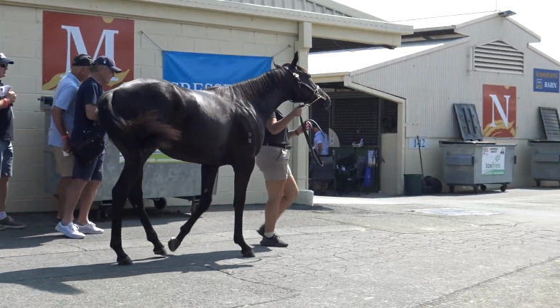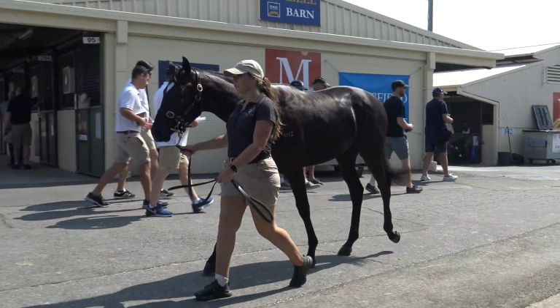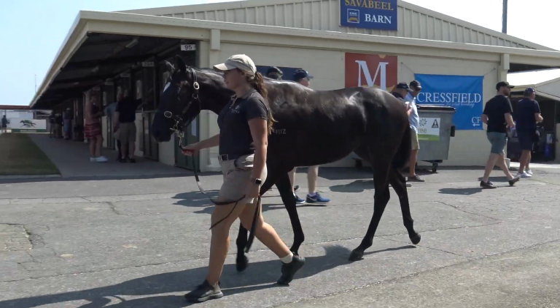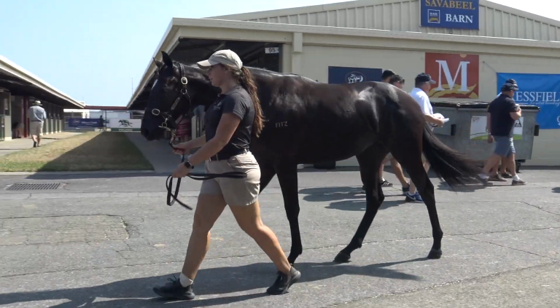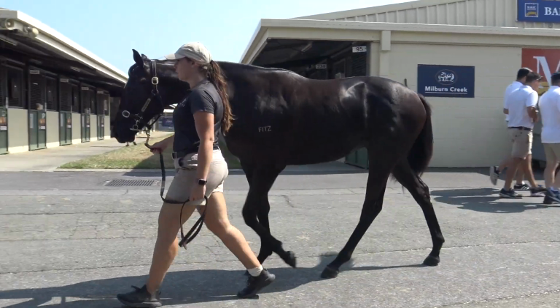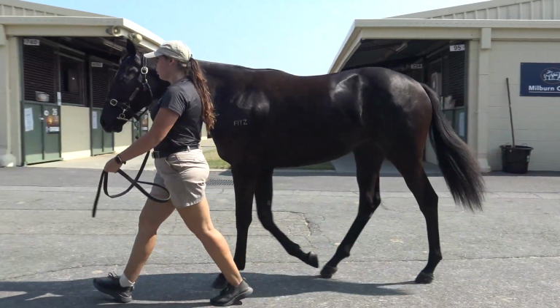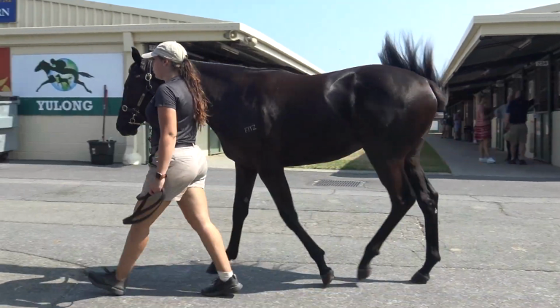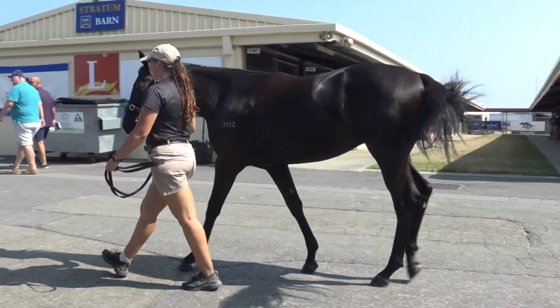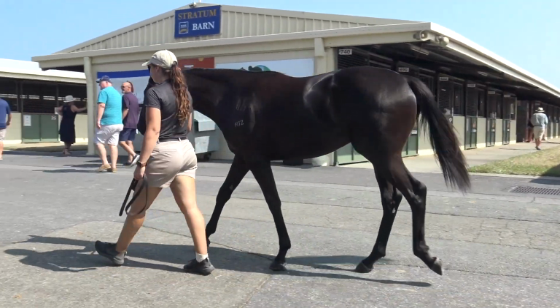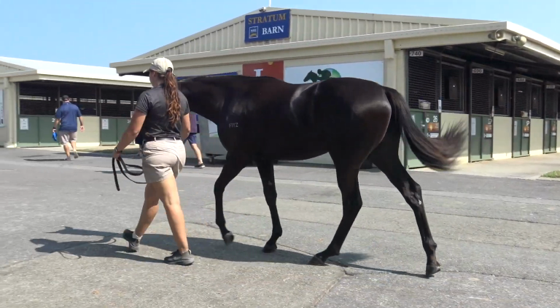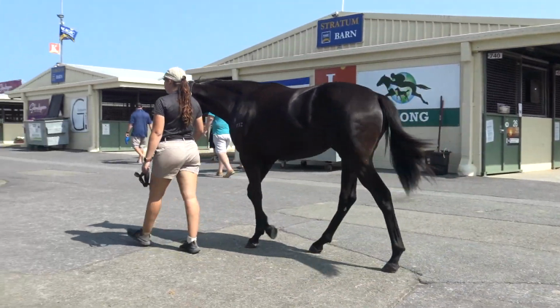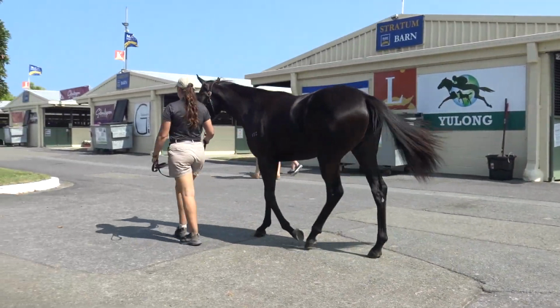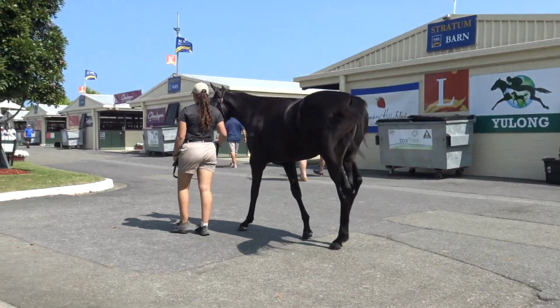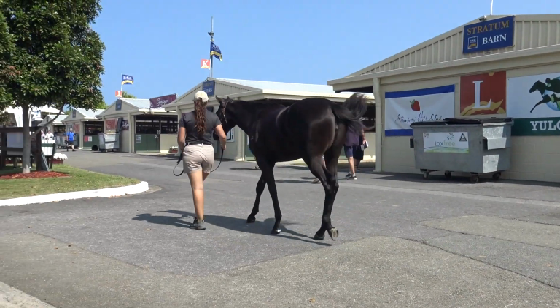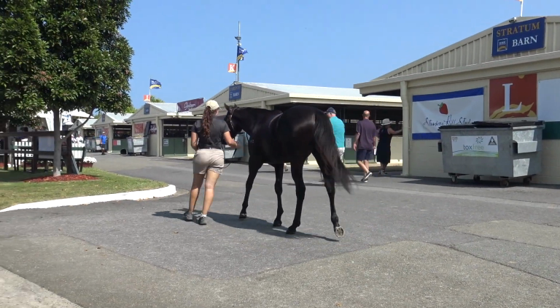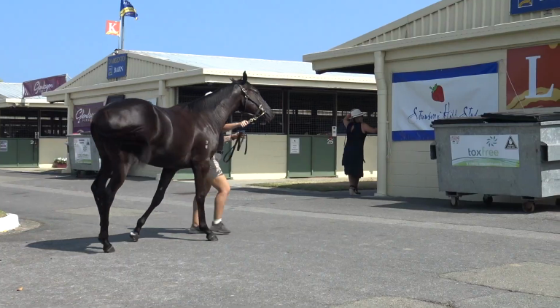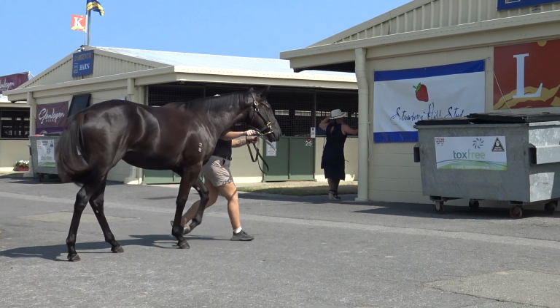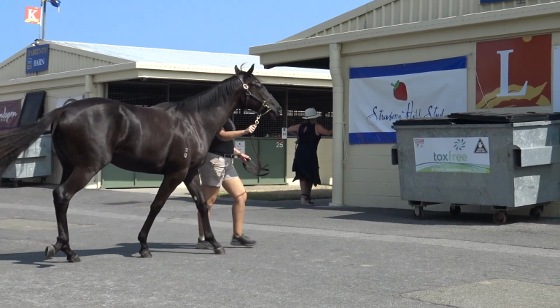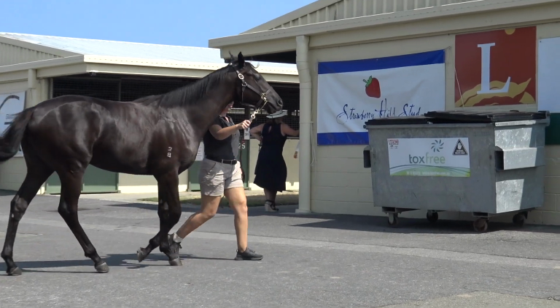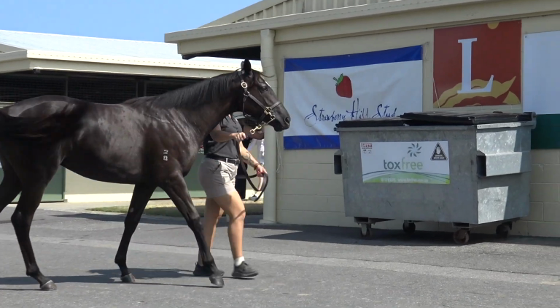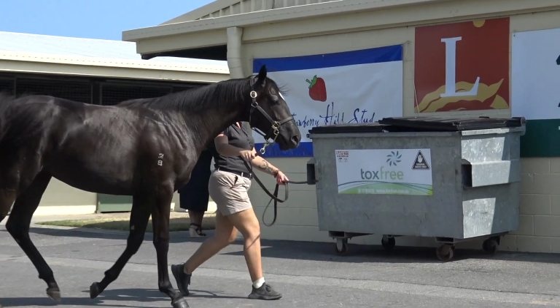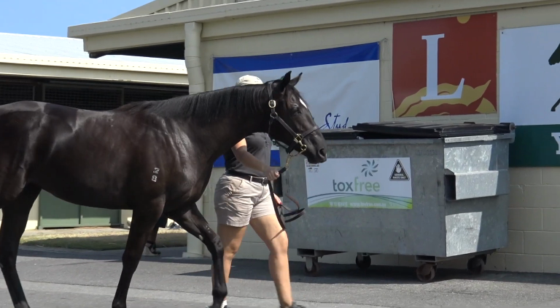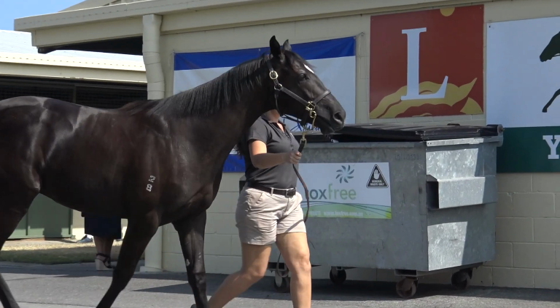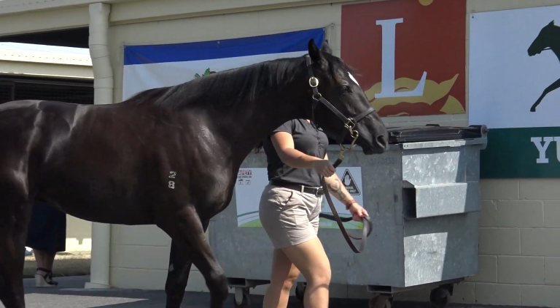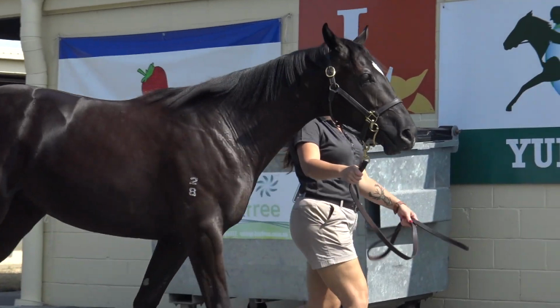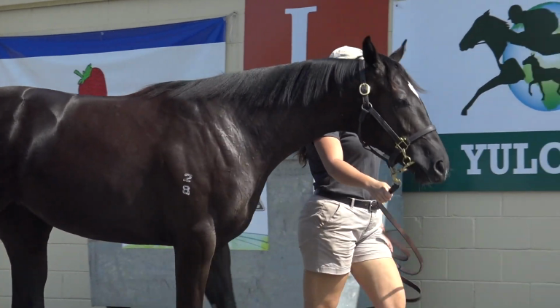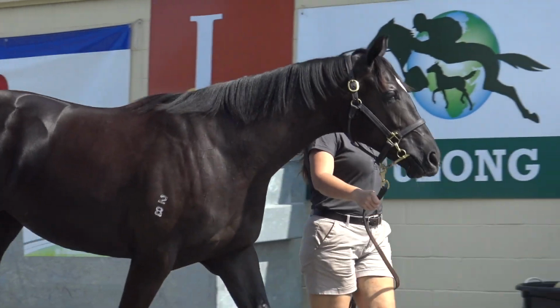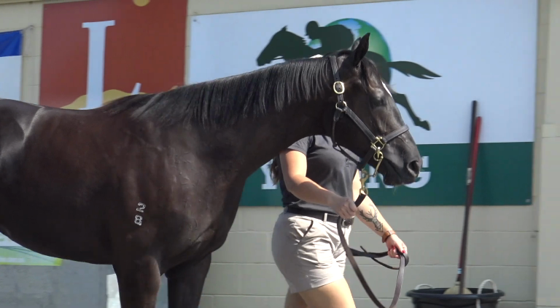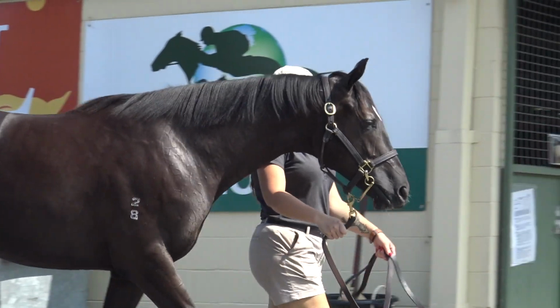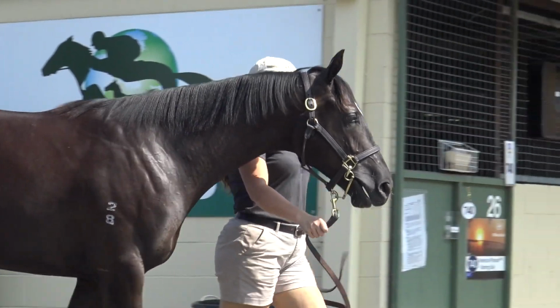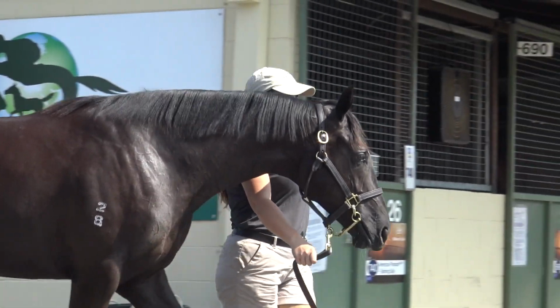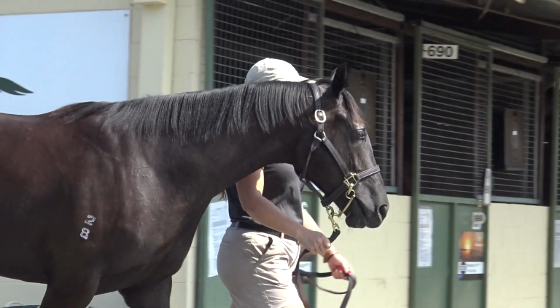Snitty Kitty was very fast. I think we've got a fast filly here, gorgeous filly. The temperament was just even, and through all the pressure of filming she was just a very even-tempered filly.